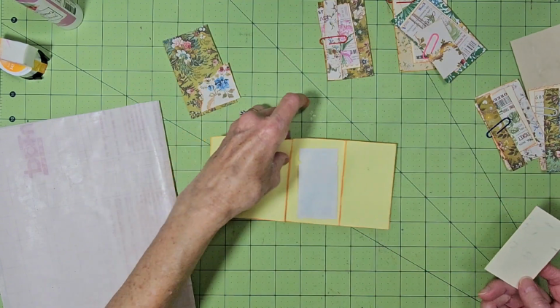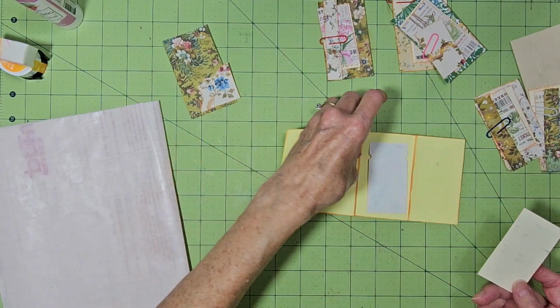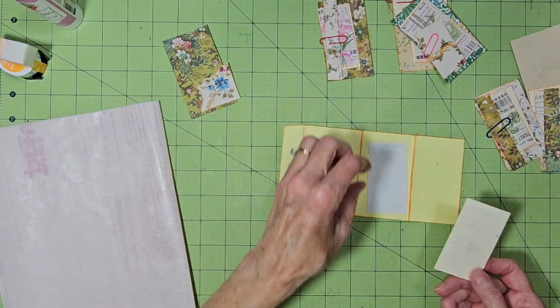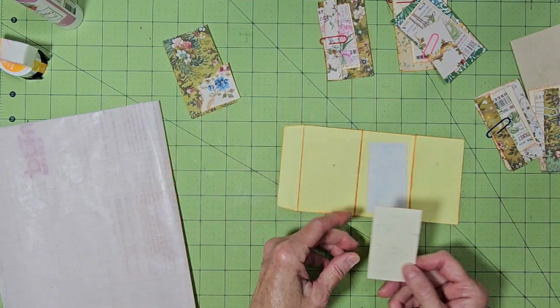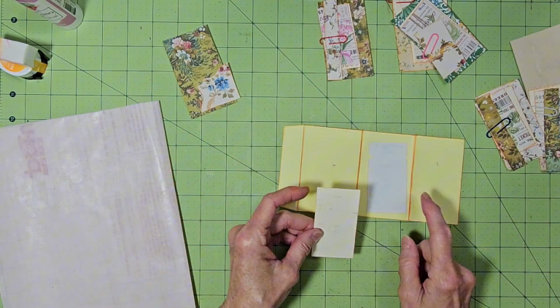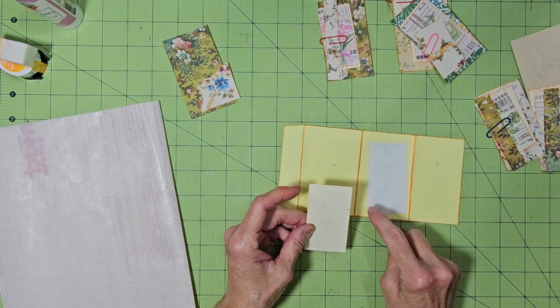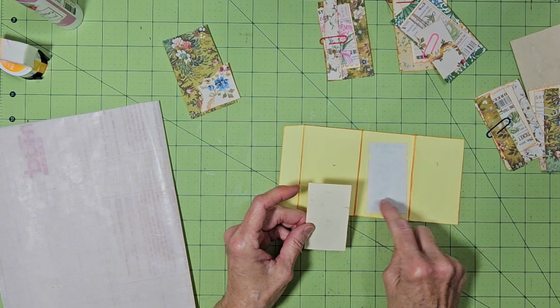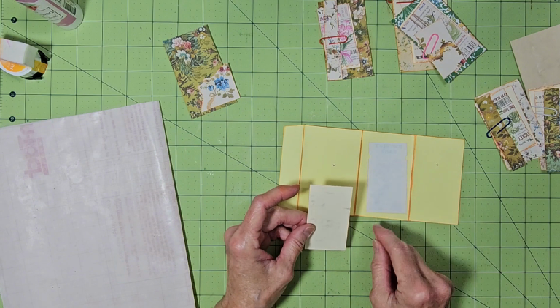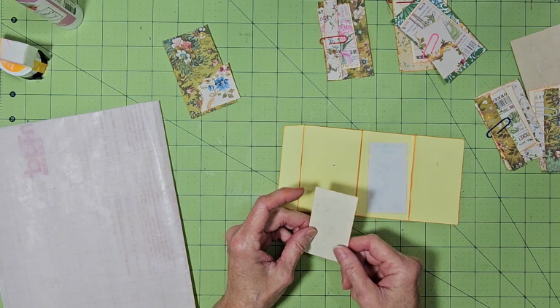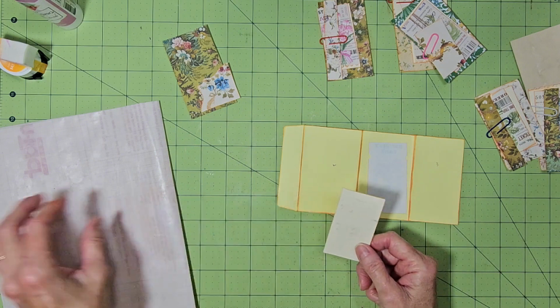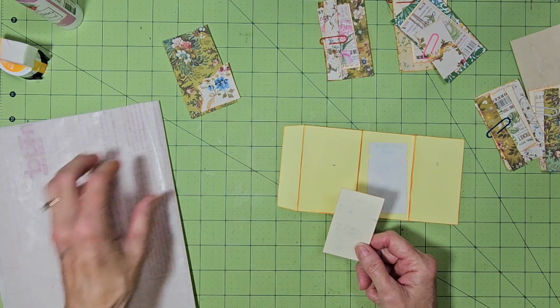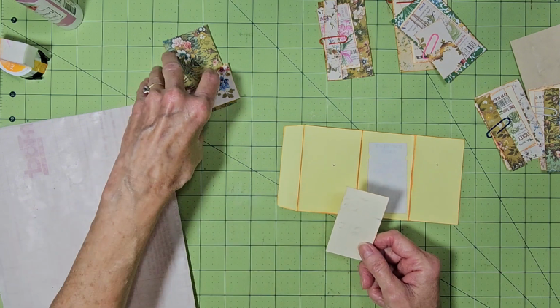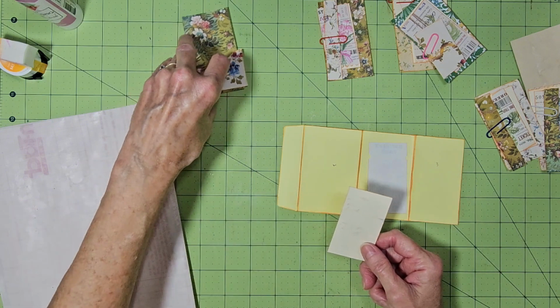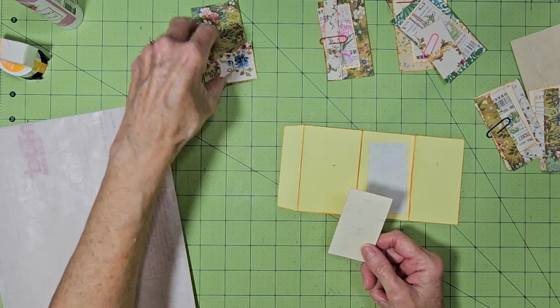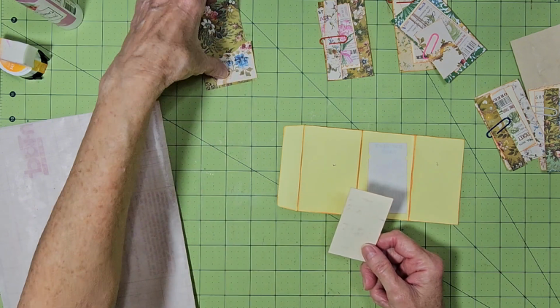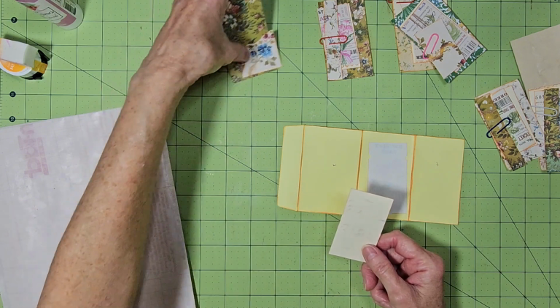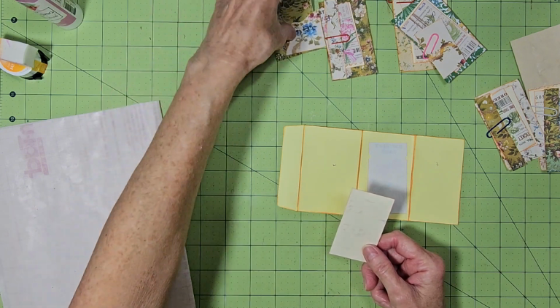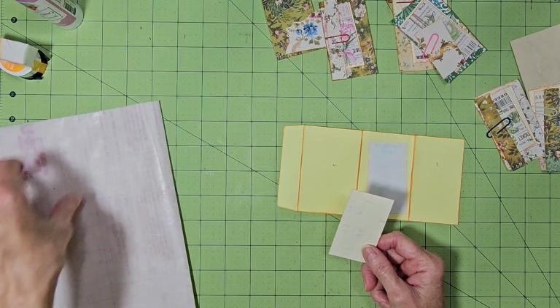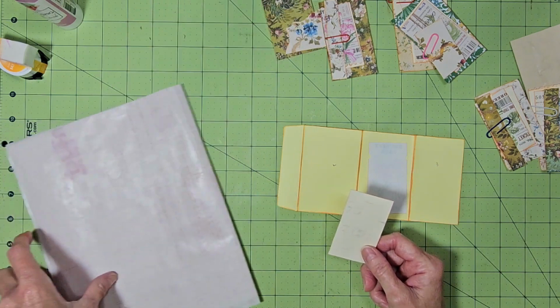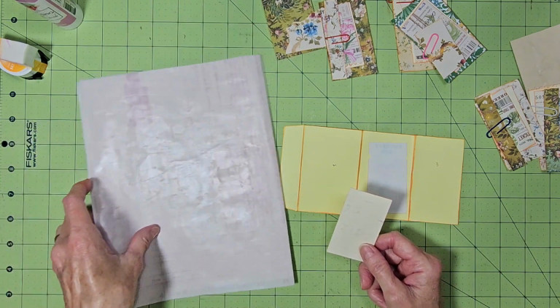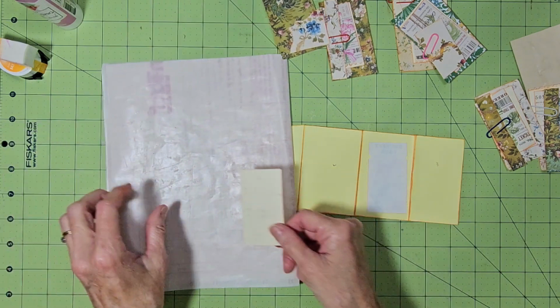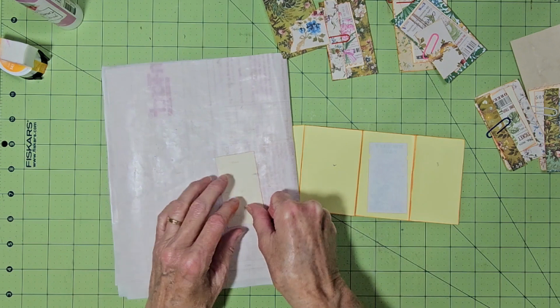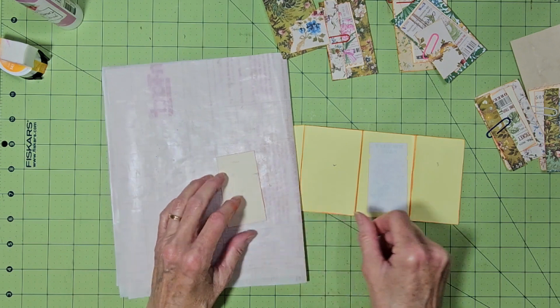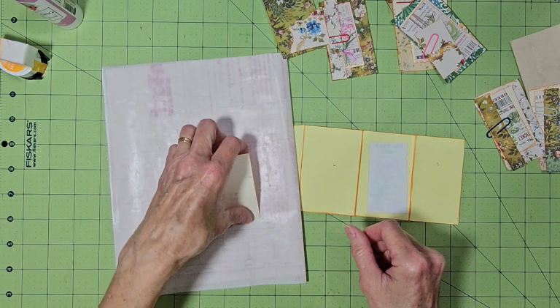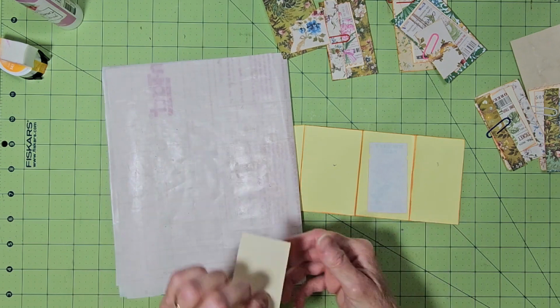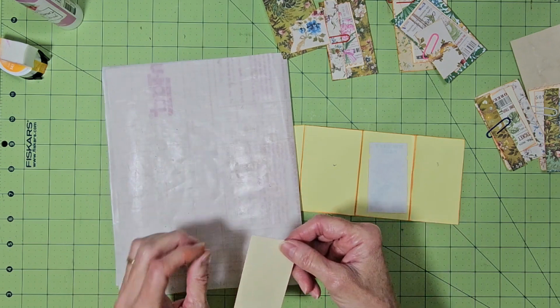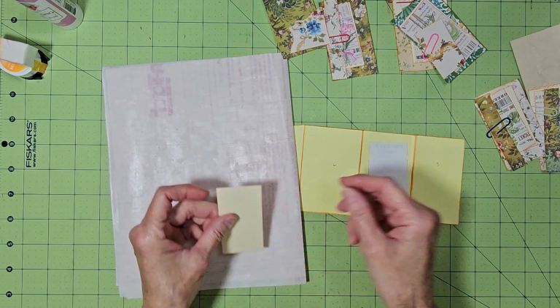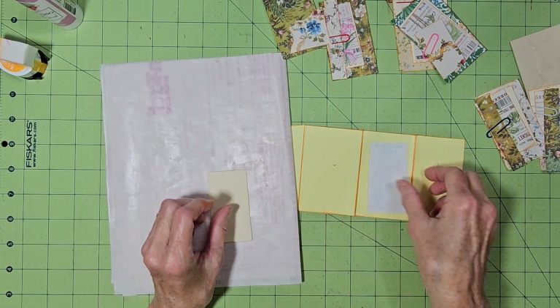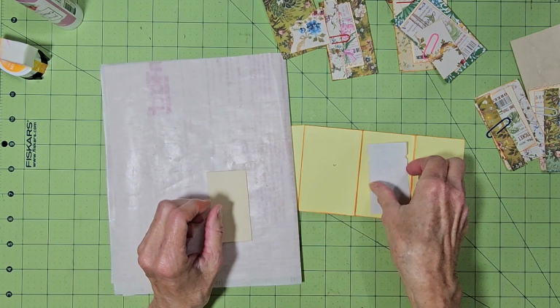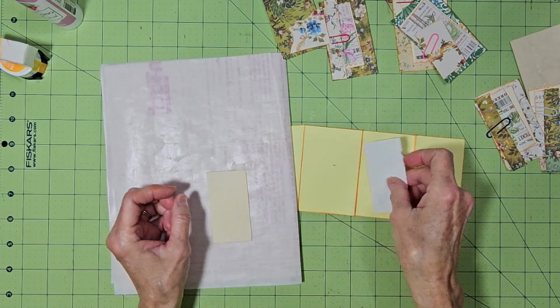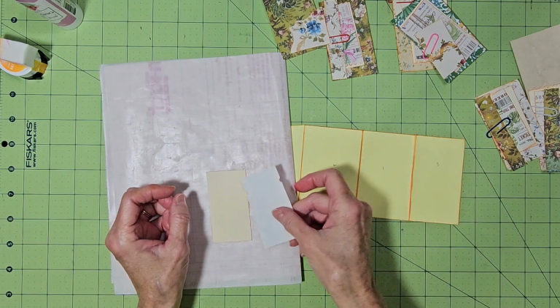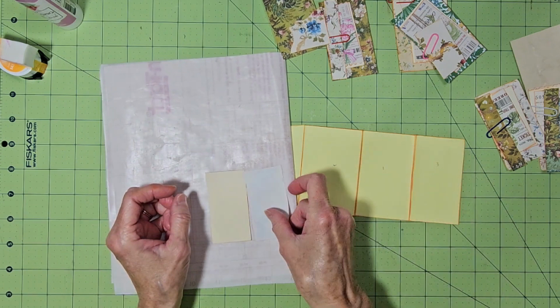After I glue these together, I'm going to round the corners. That's my back, so I can't glue on there.